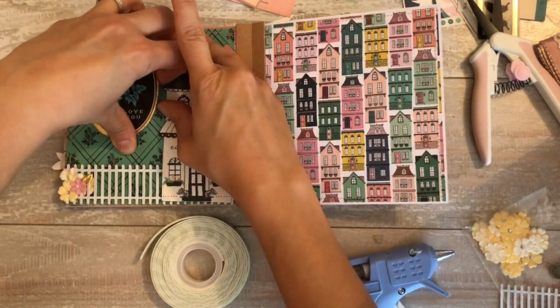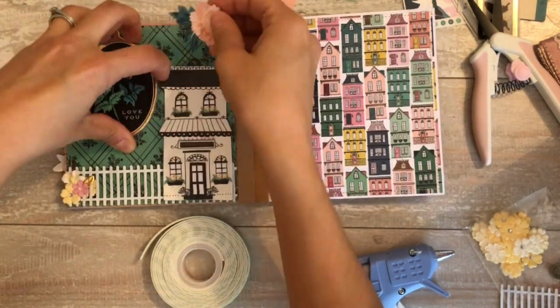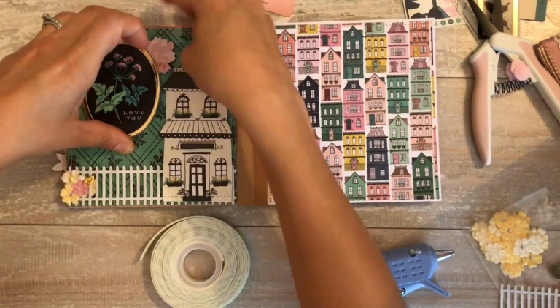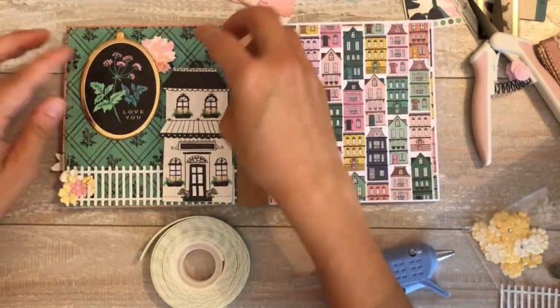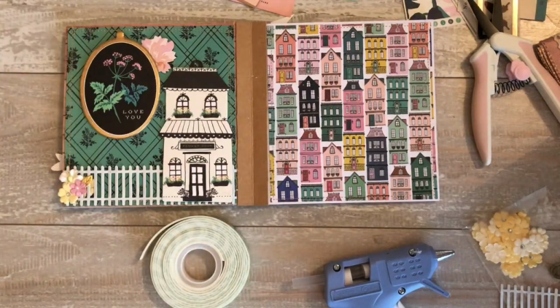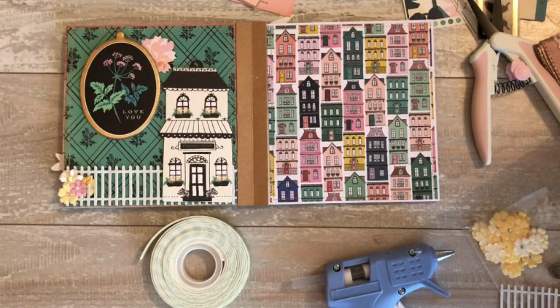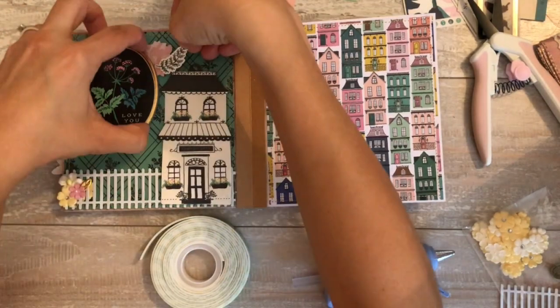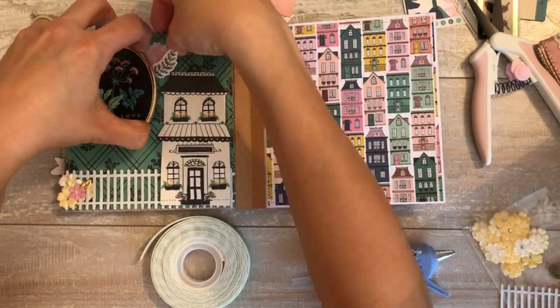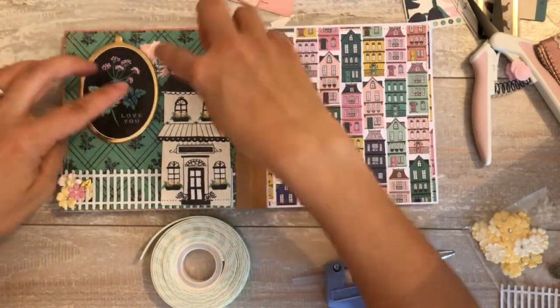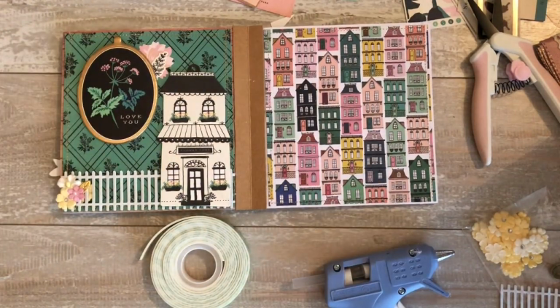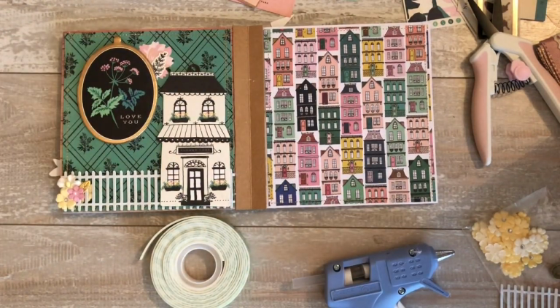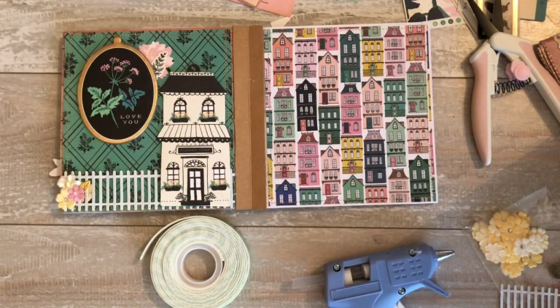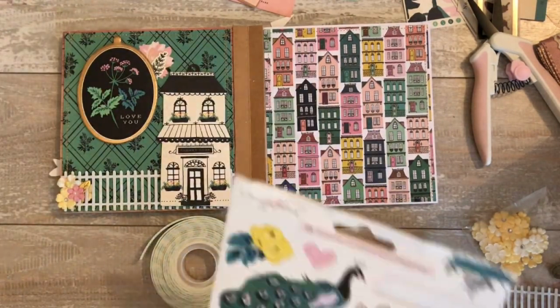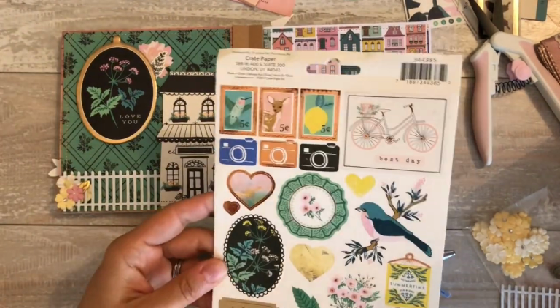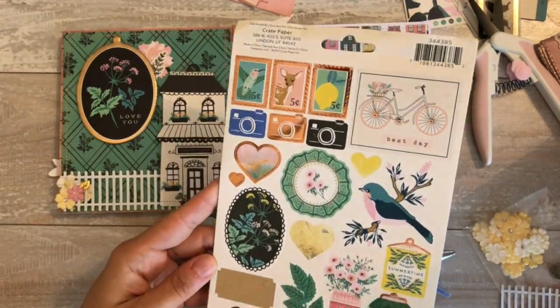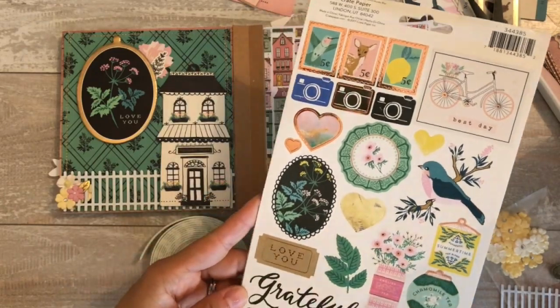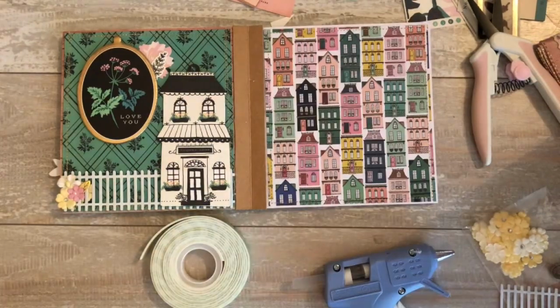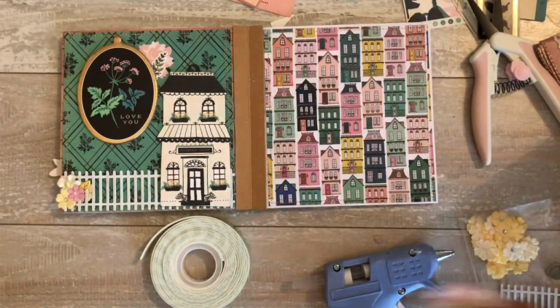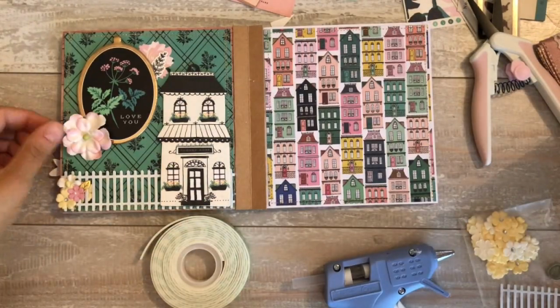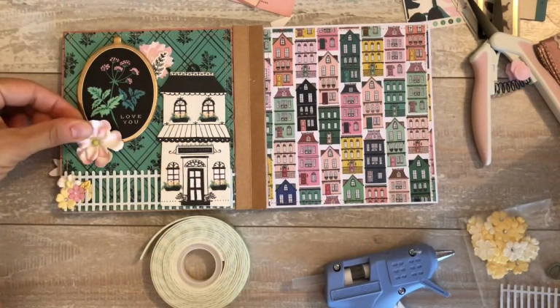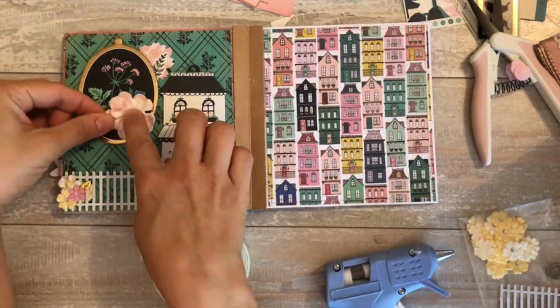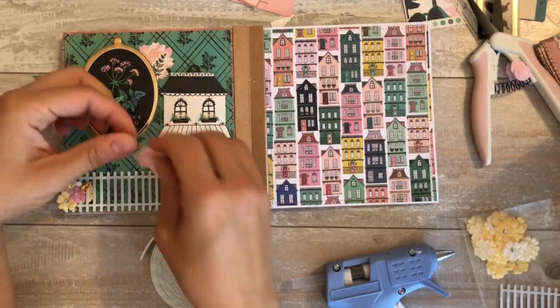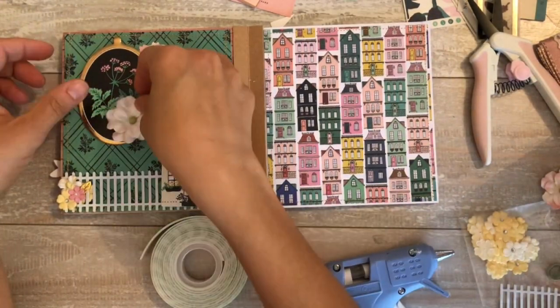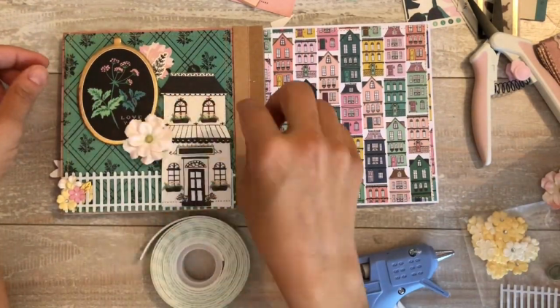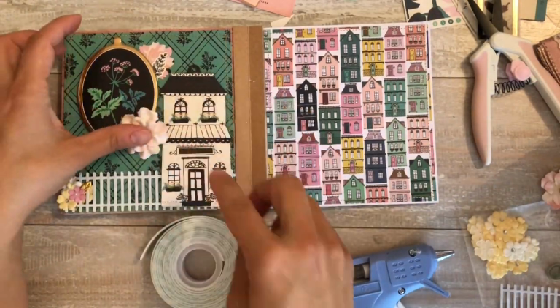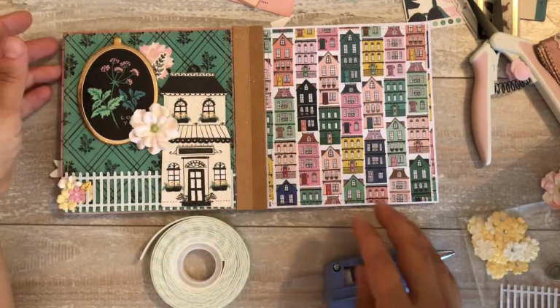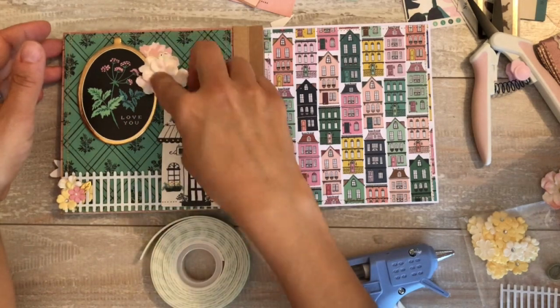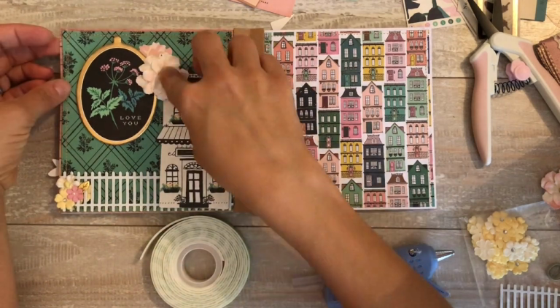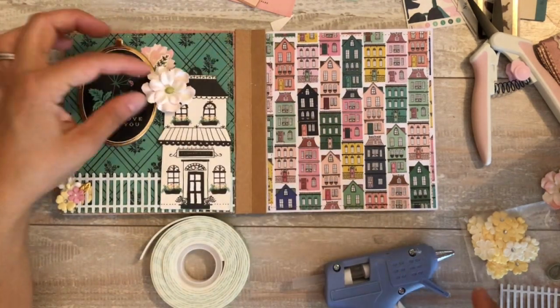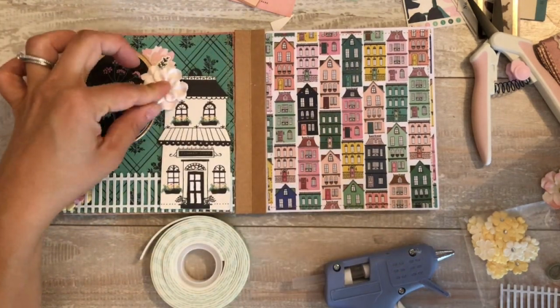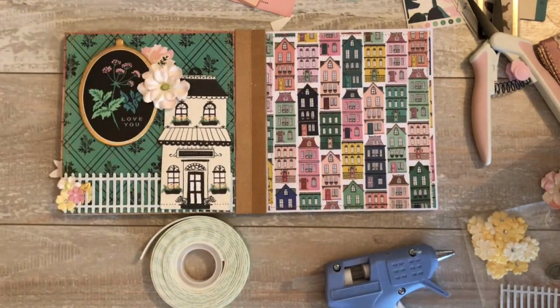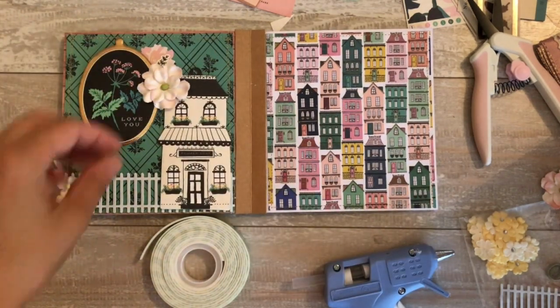I took a few little - I think that was a die cut and this is a sticker - and I just stuck it back there and then I added a flower on top and bam, it worked. I loved it. But before I put those on there, it looked fine, but it just needed a little something.